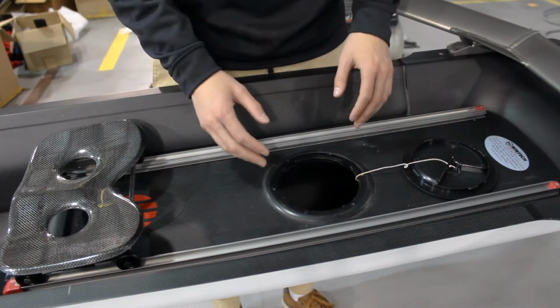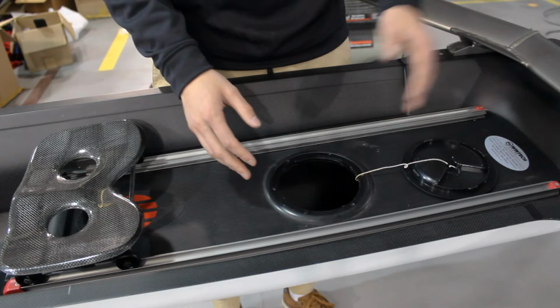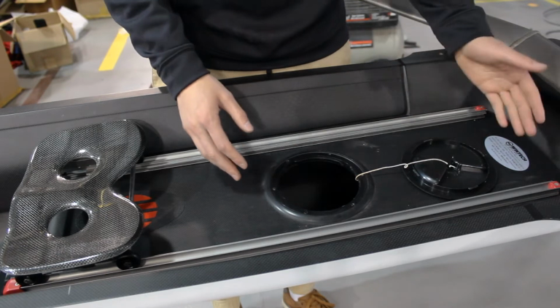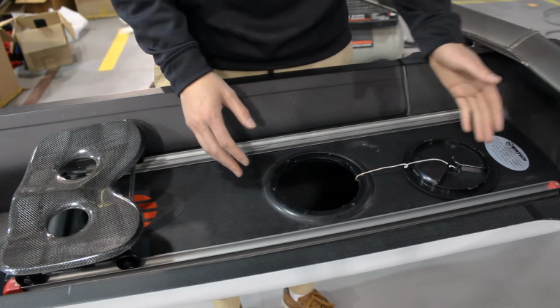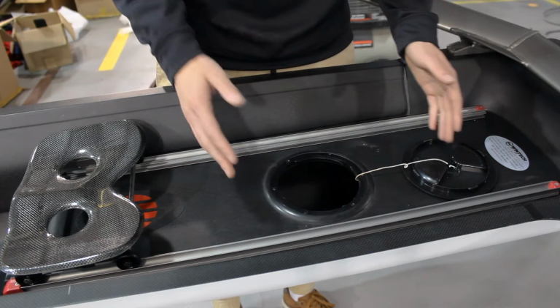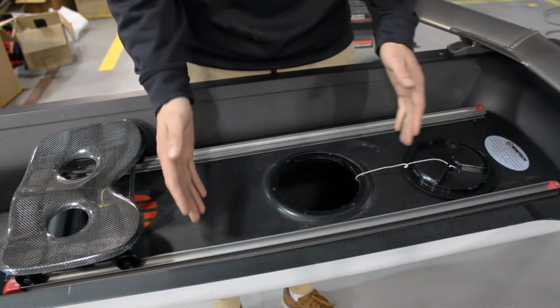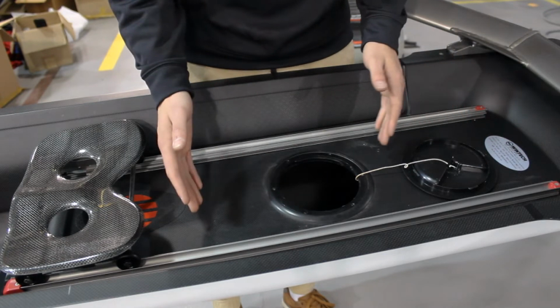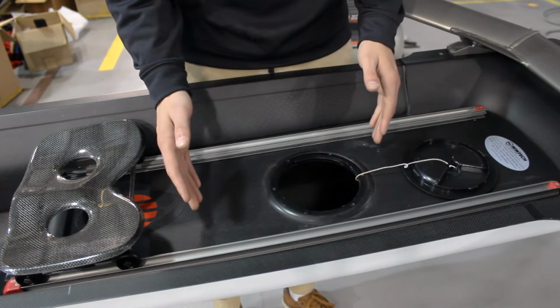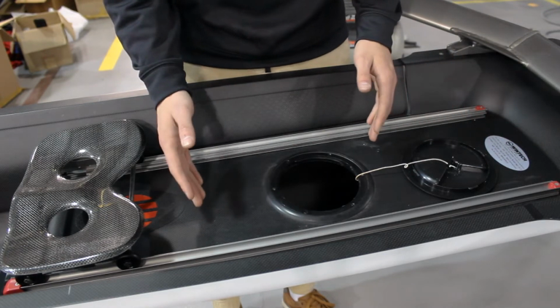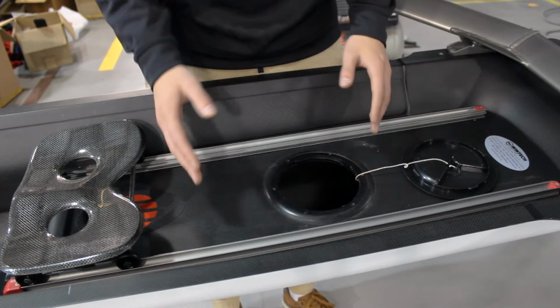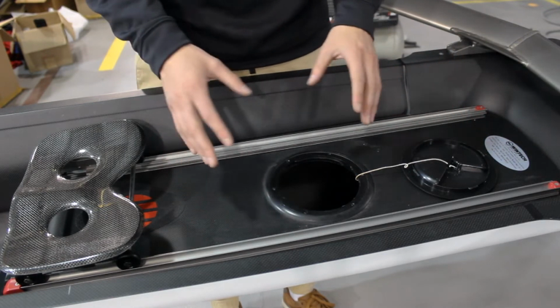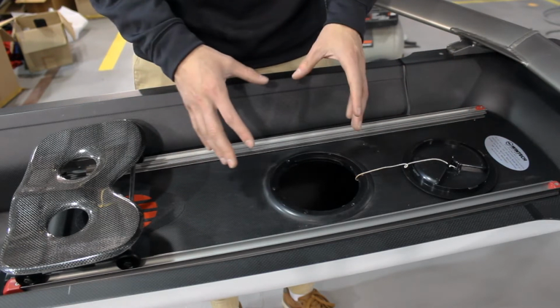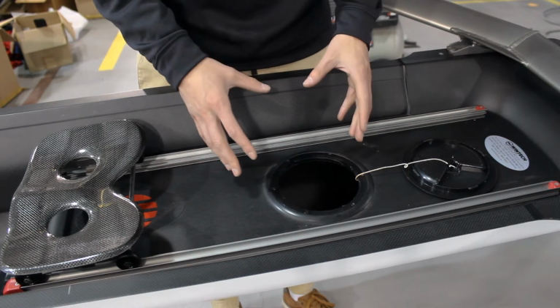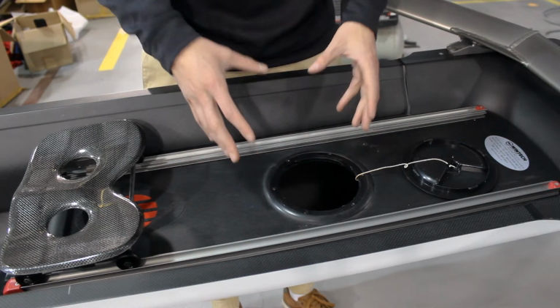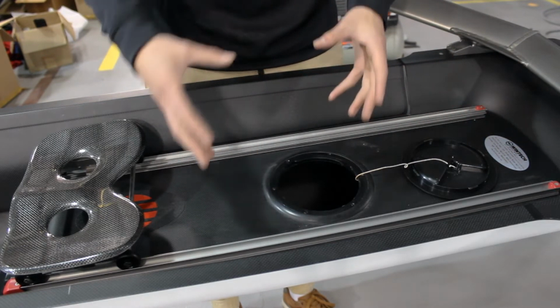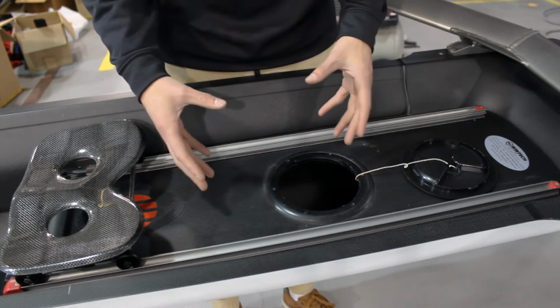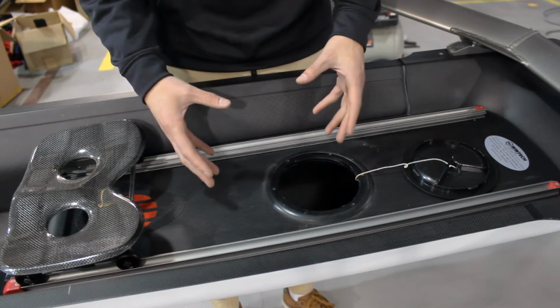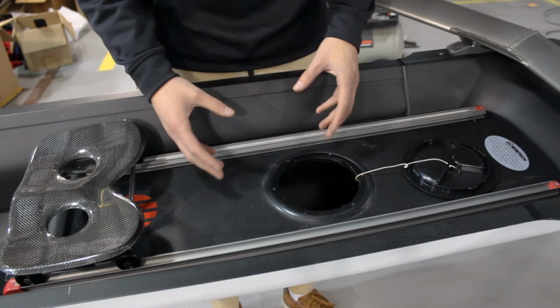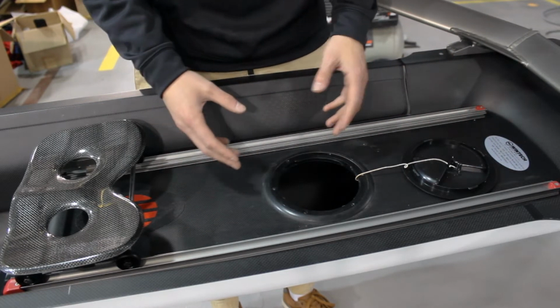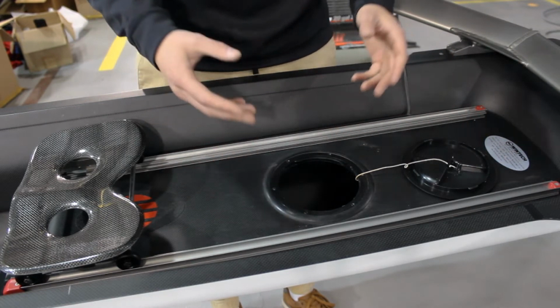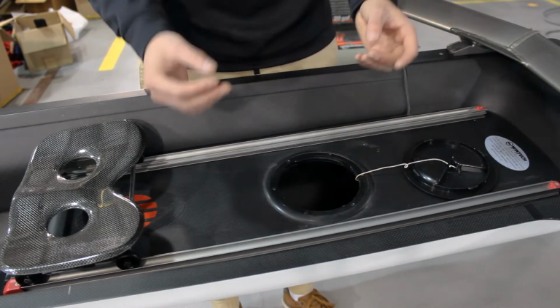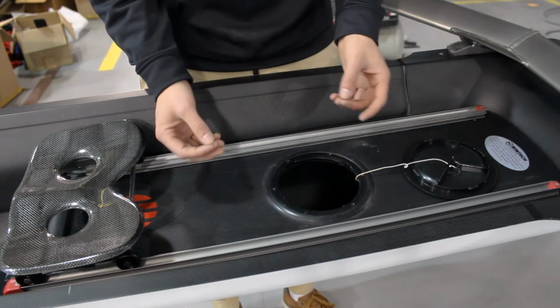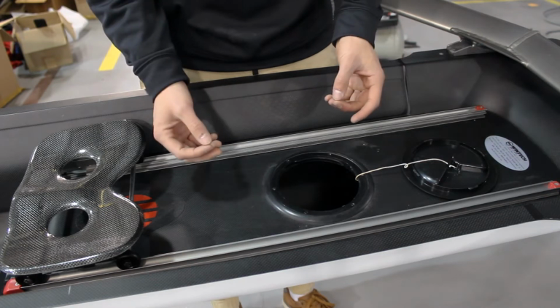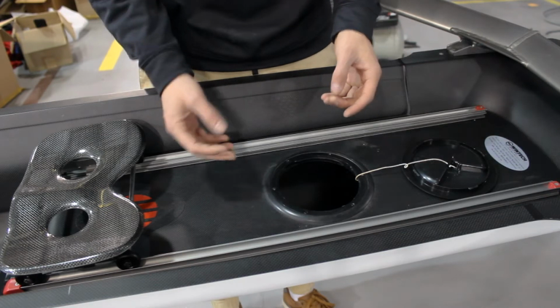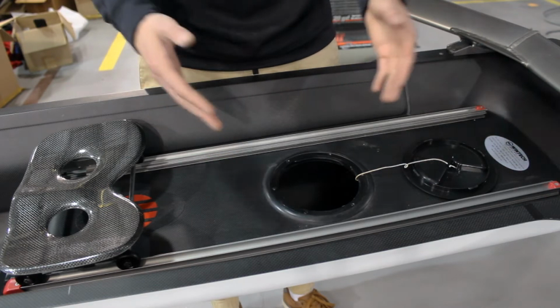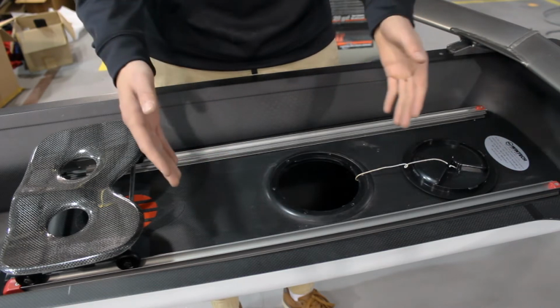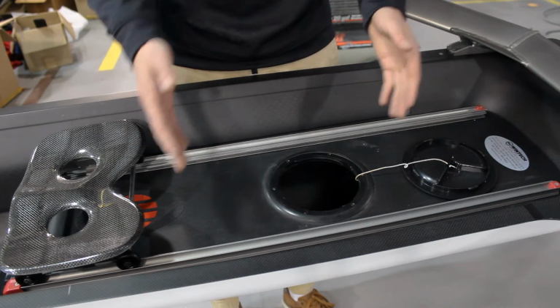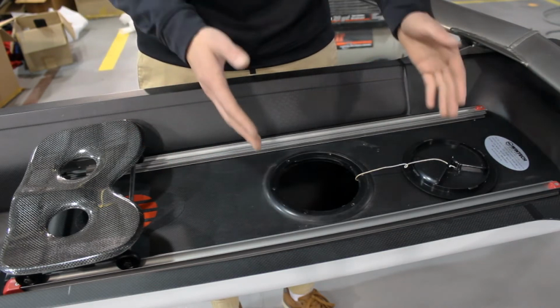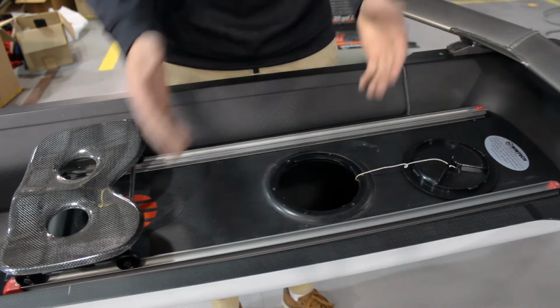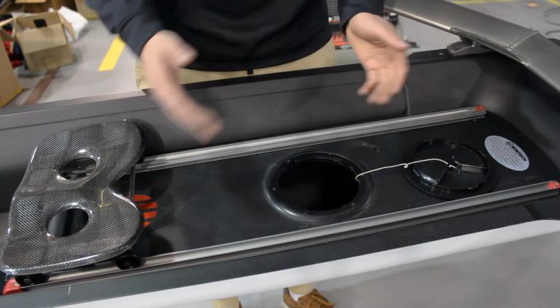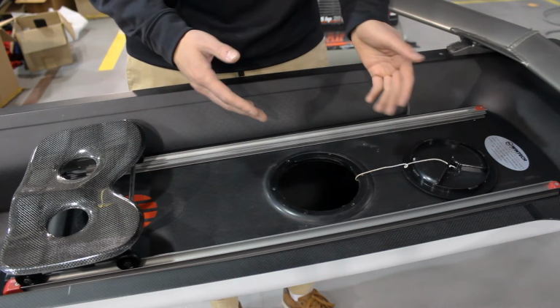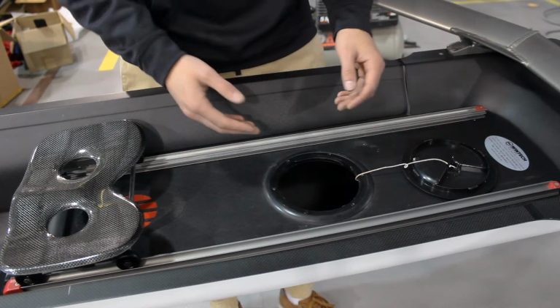One's going to be towards the bow, one's going to be towards the stern, and then what you want to do is loosen those up. Once you loosen those up you can move the tracks back and forth however you need.